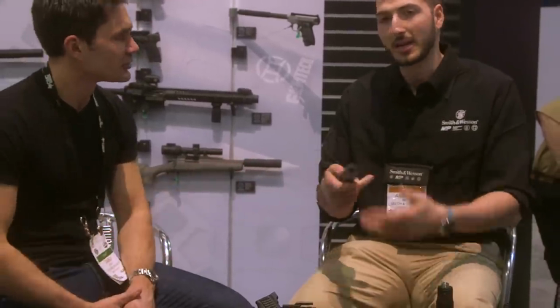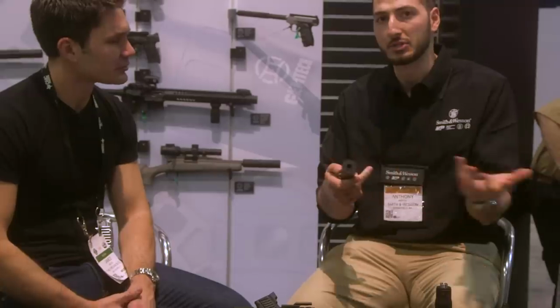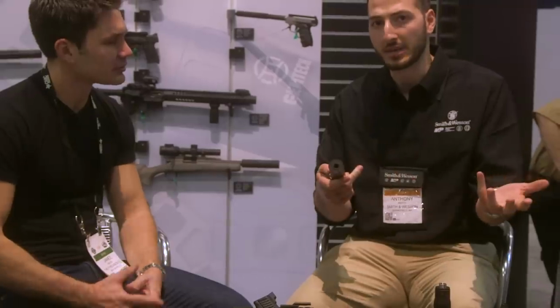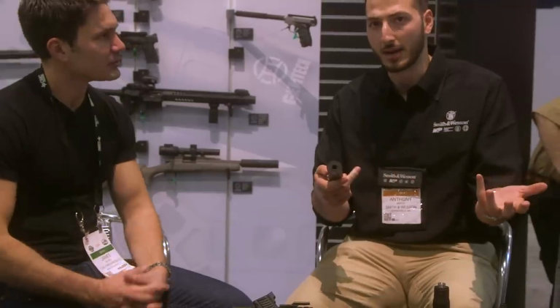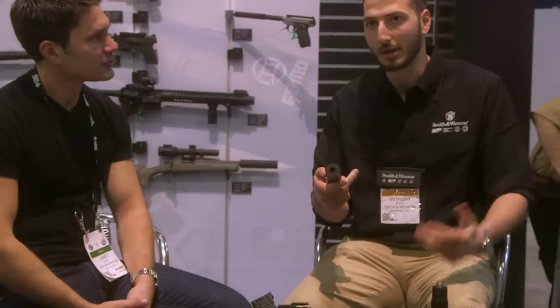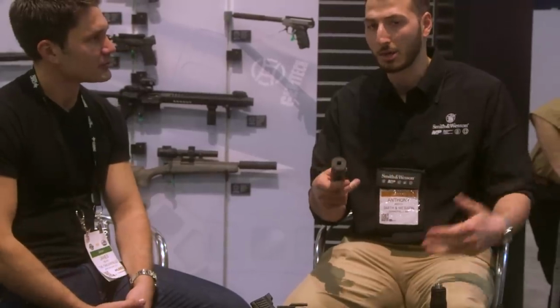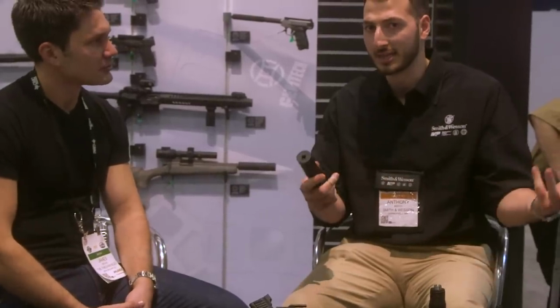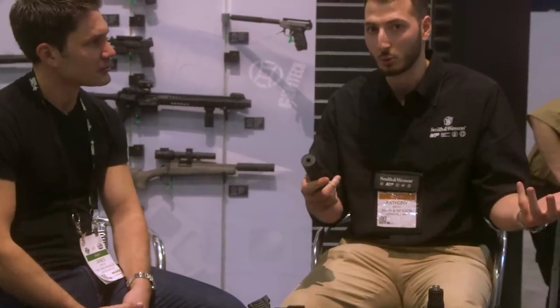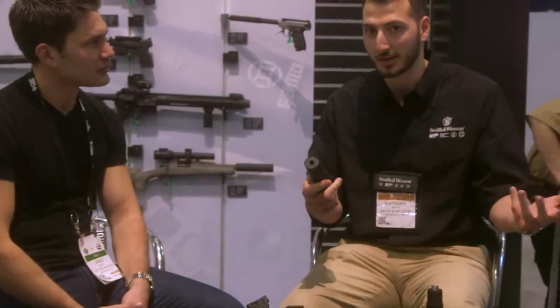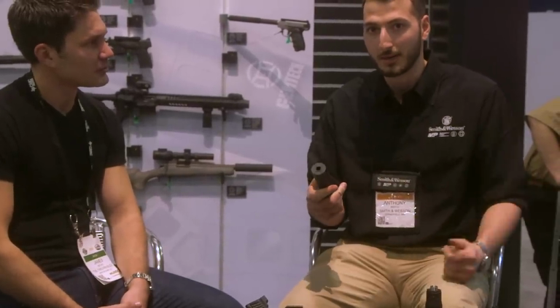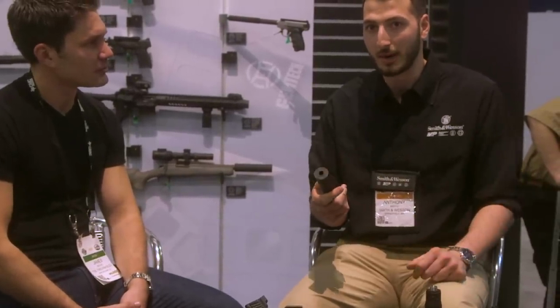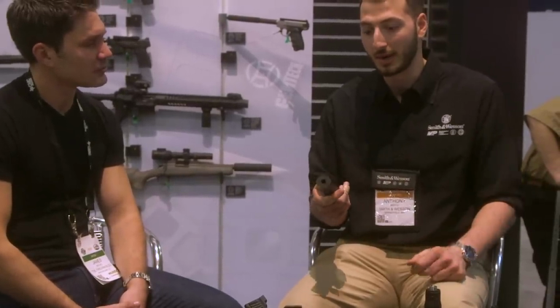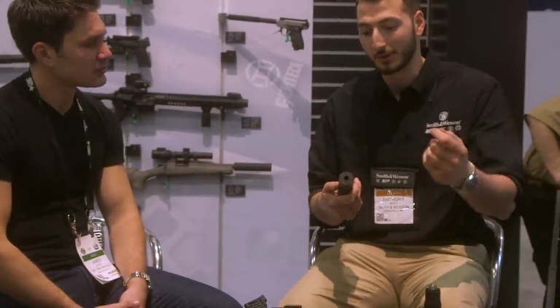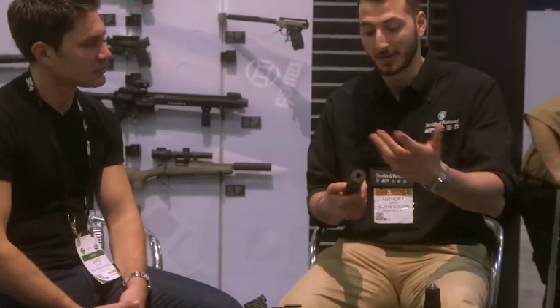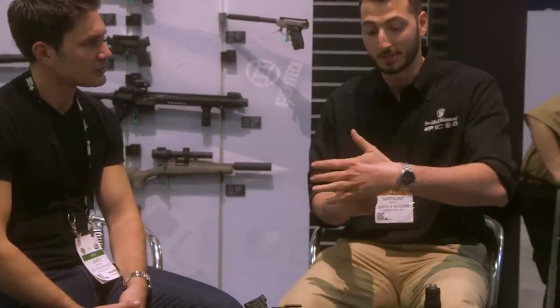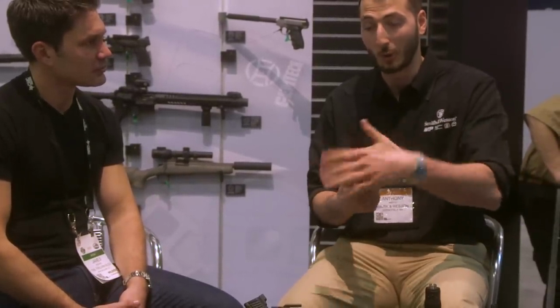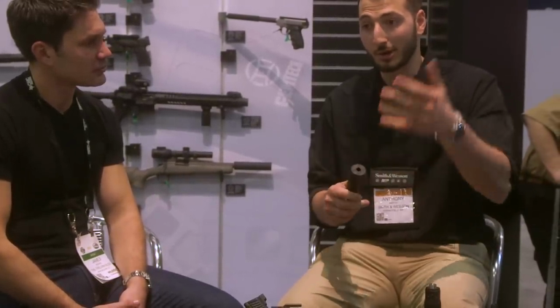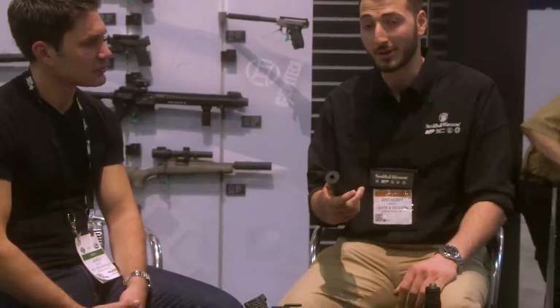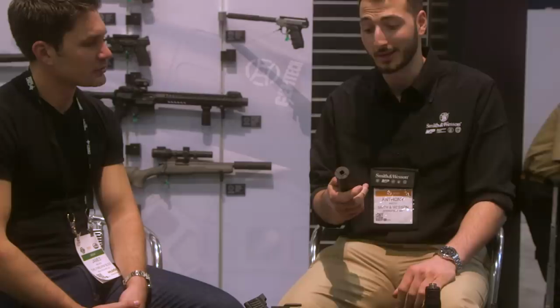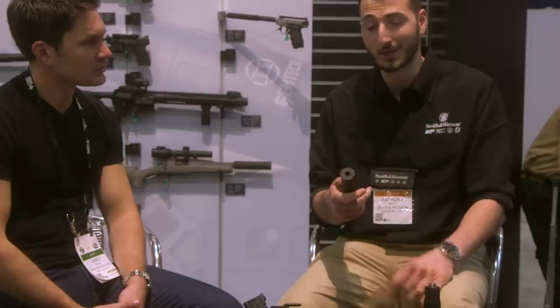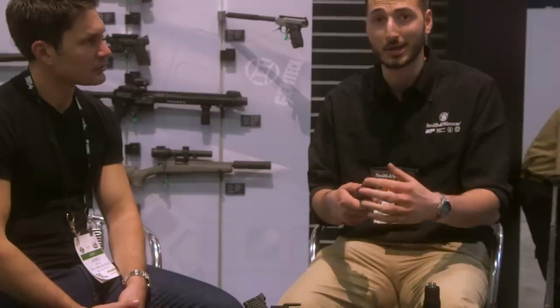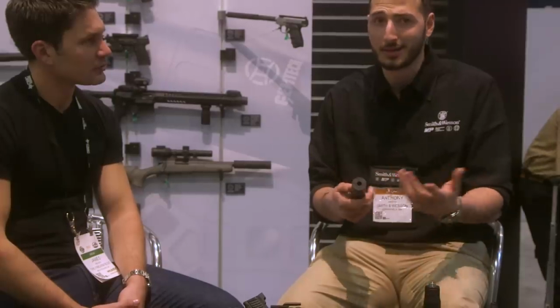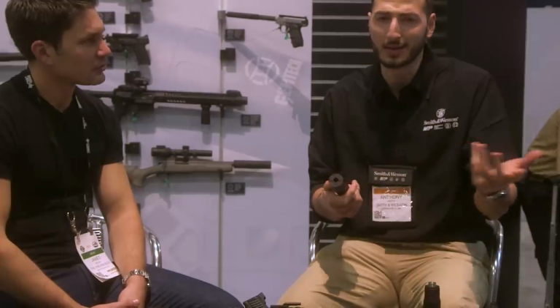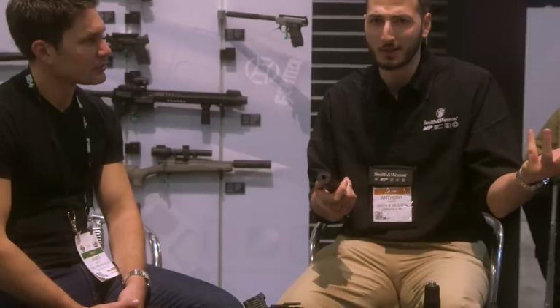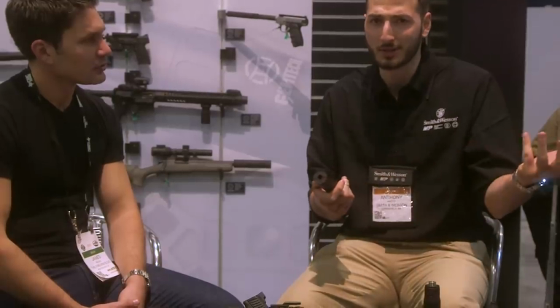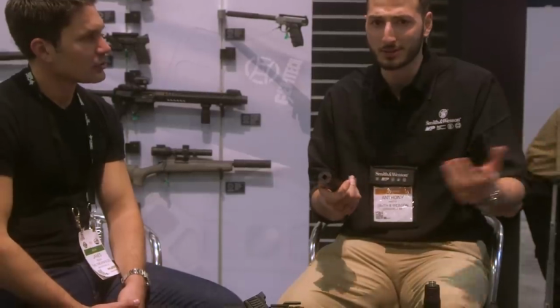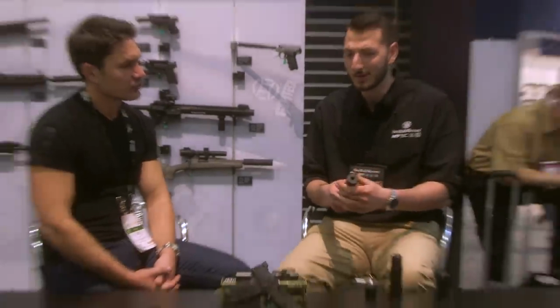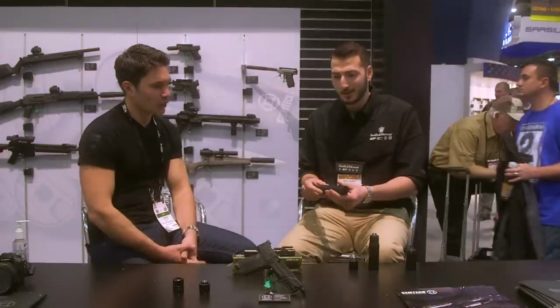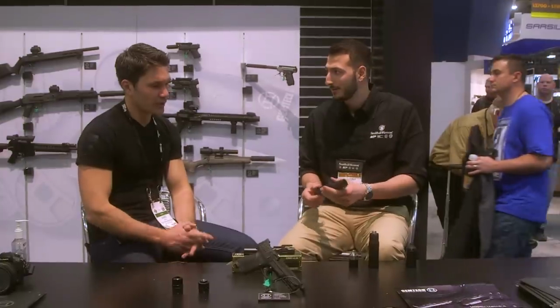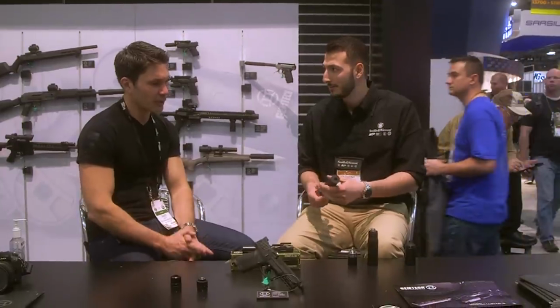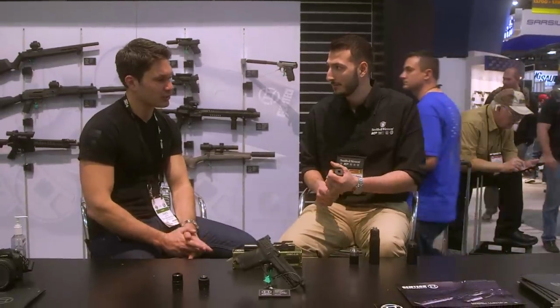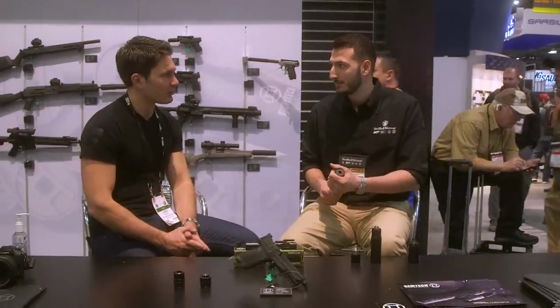The end cap uses a three-eighths drive, so there are no proprietary tools here. Just grab your drive from your toolbox and ratchet it off. If it ever gets stuck, you have a lot of leverage there. And this is full-auto rated — what else is it rated for?